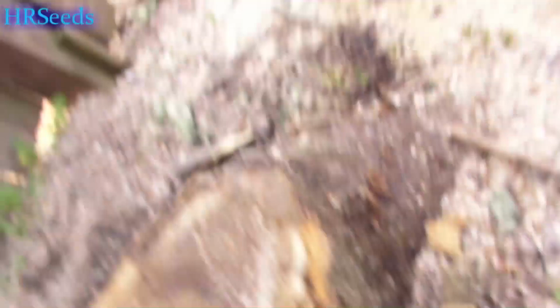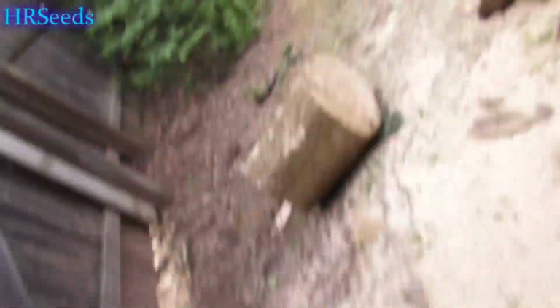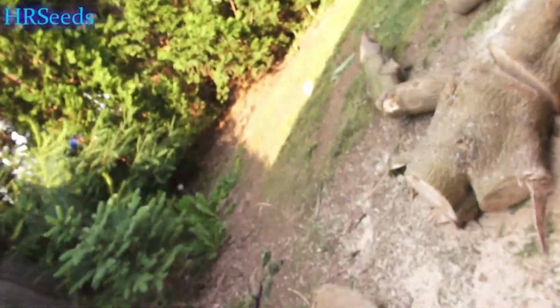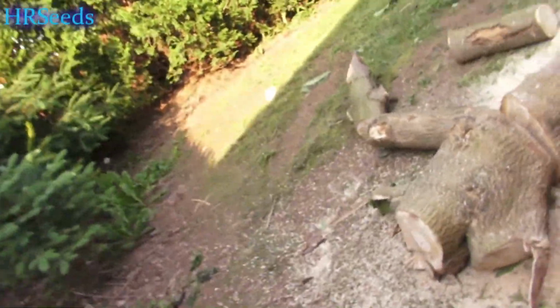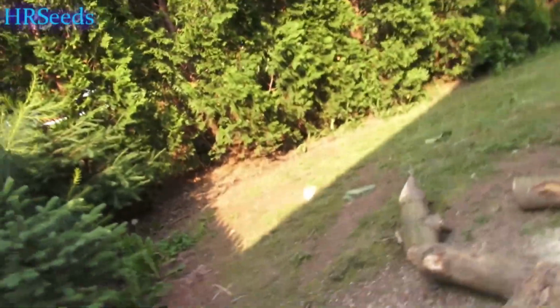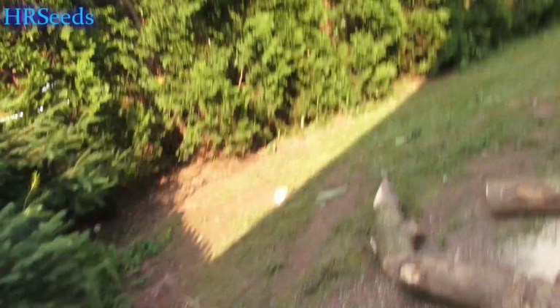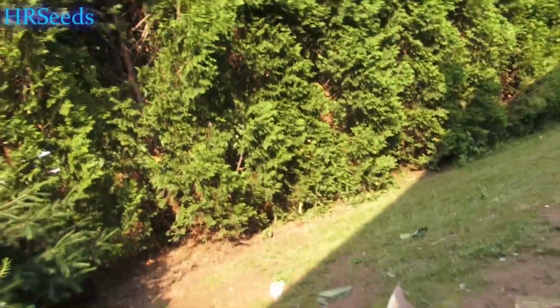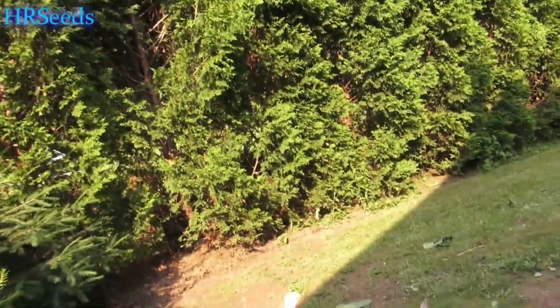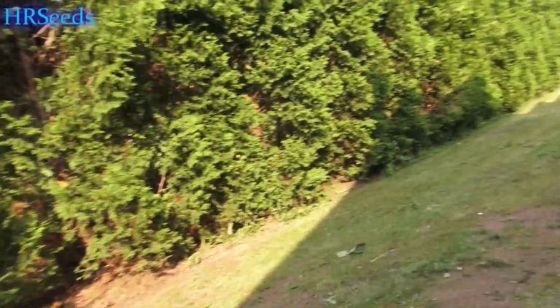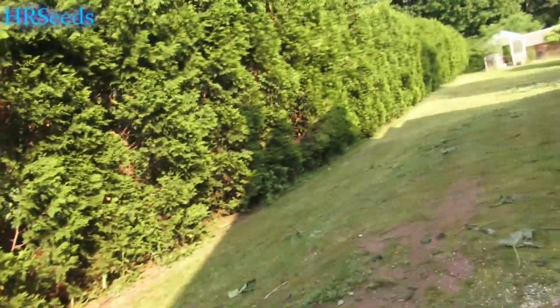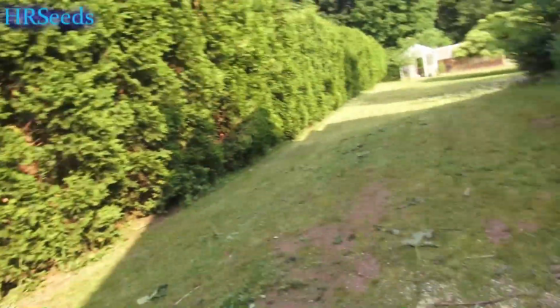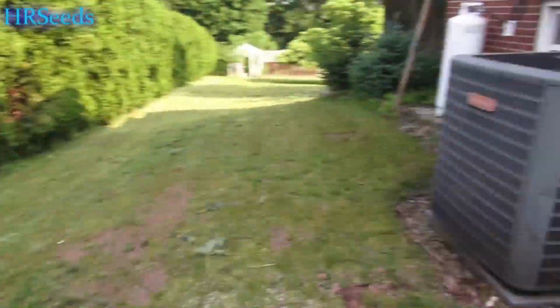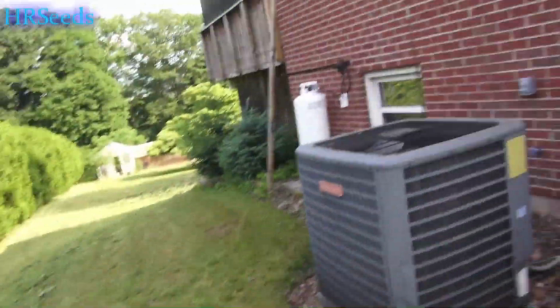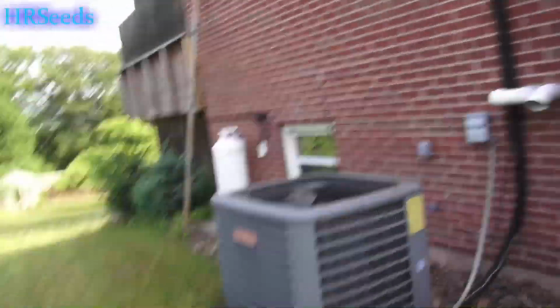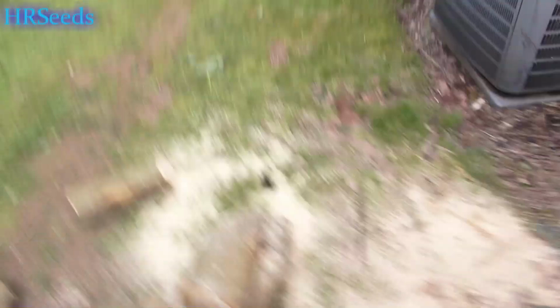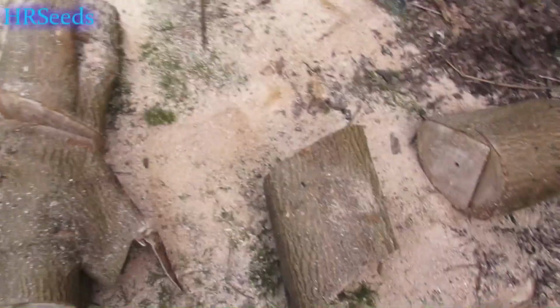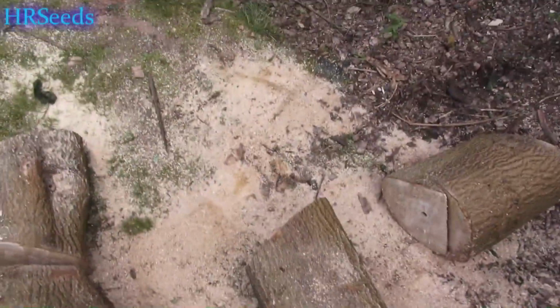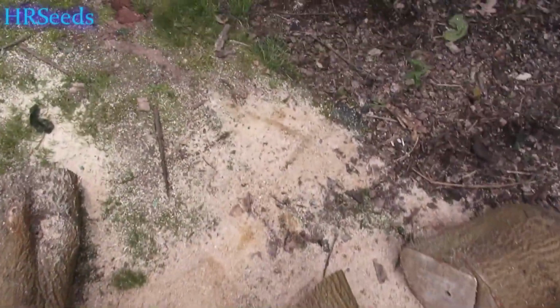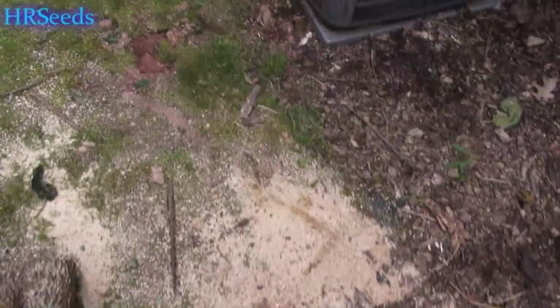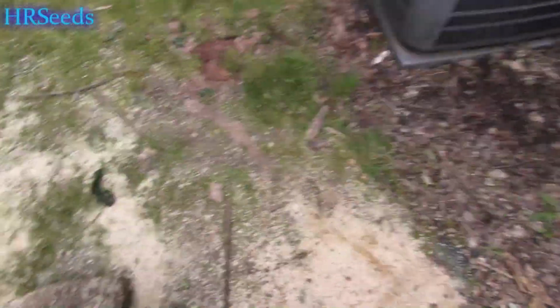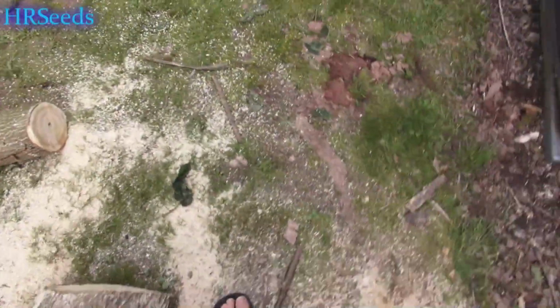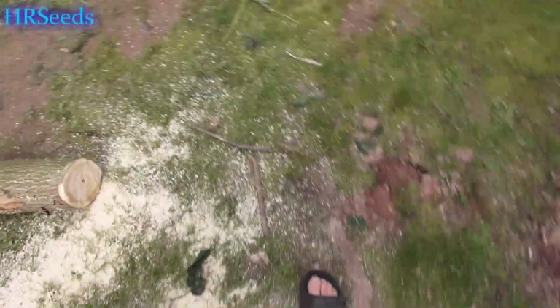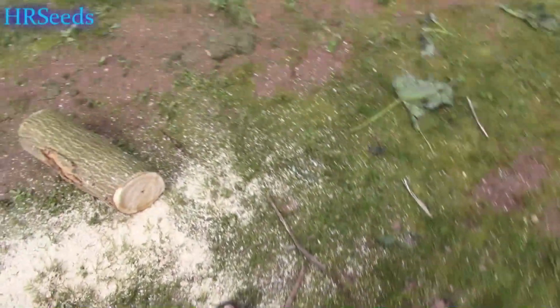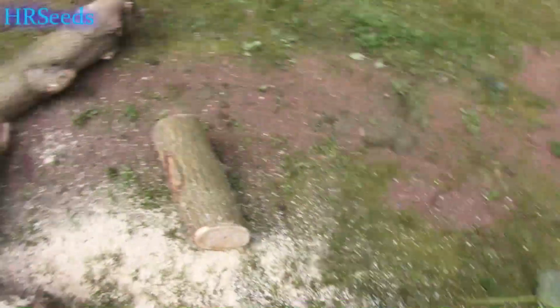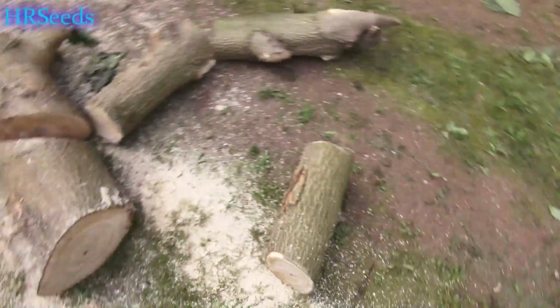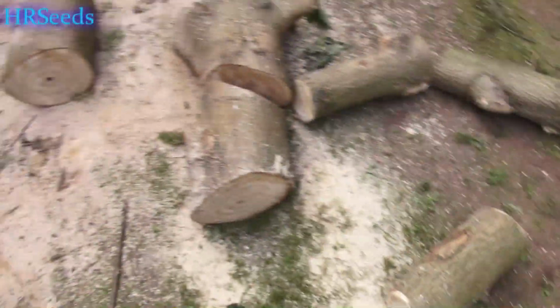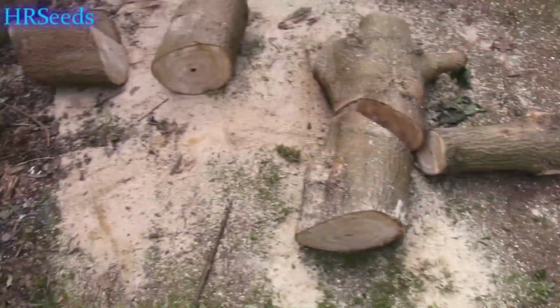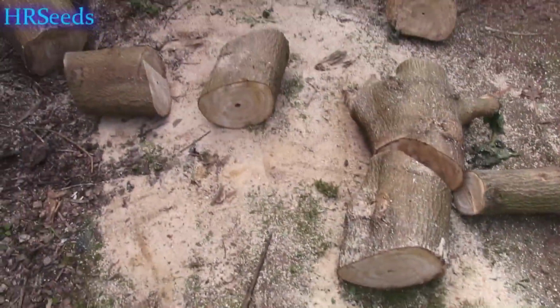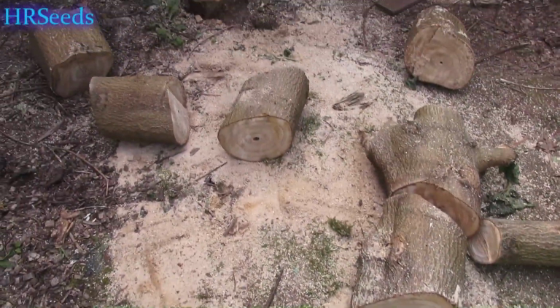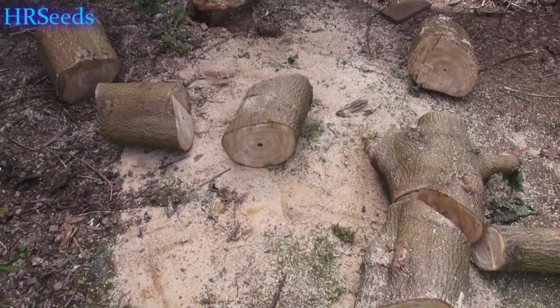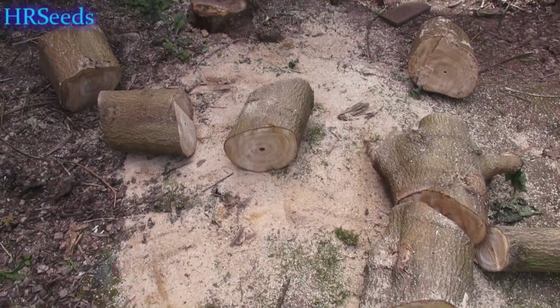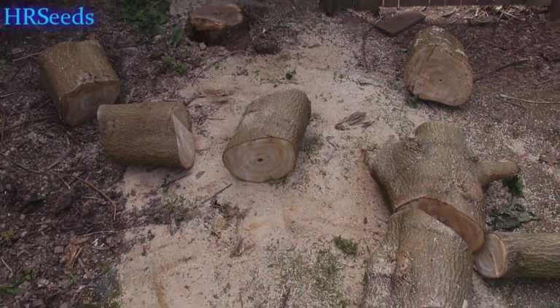I don't know — you tell me what that thing is. I was handling that tree and luckily didn't get stung. Like, share, and subscribe — see you on the next one.